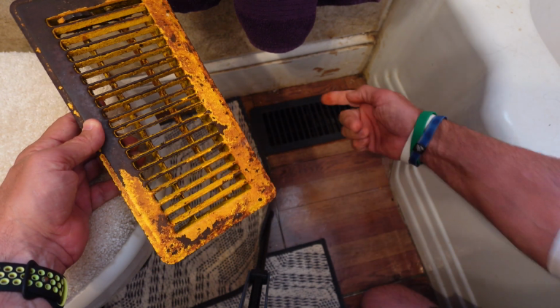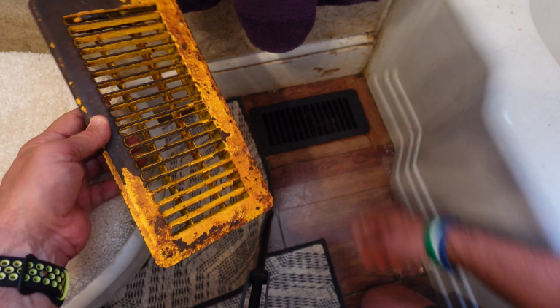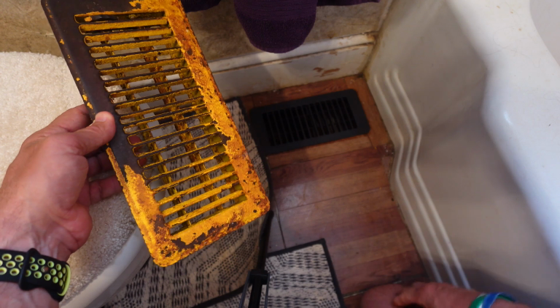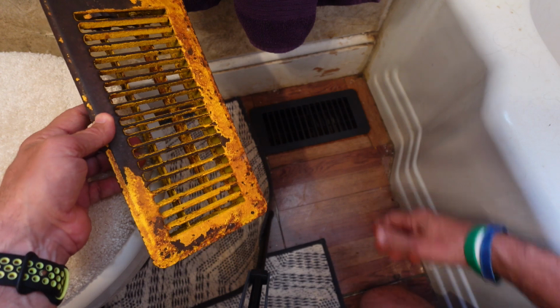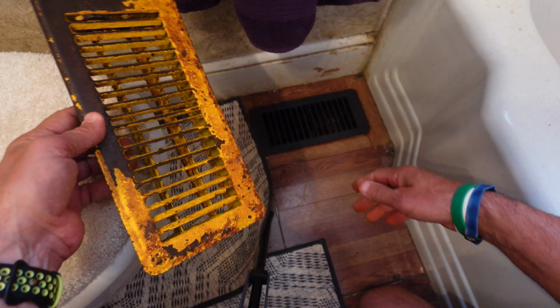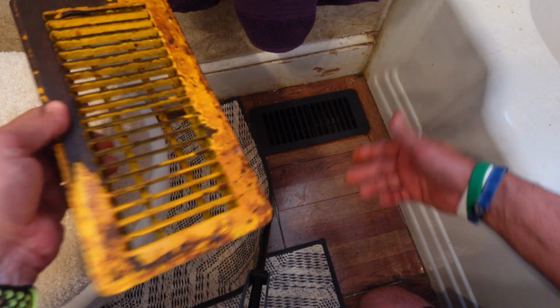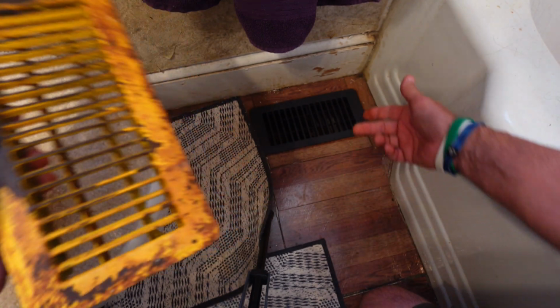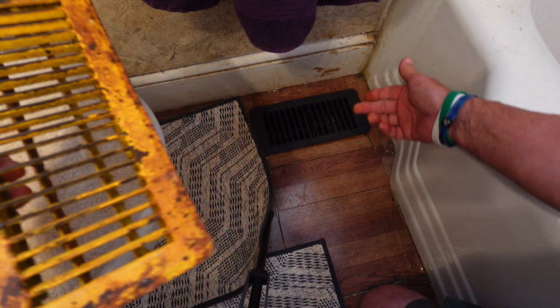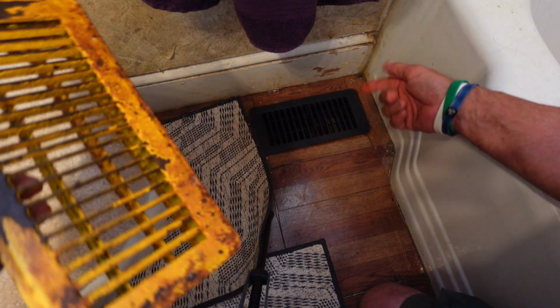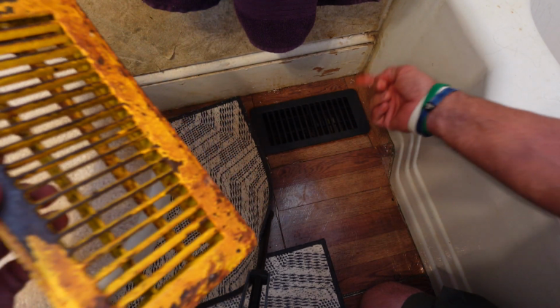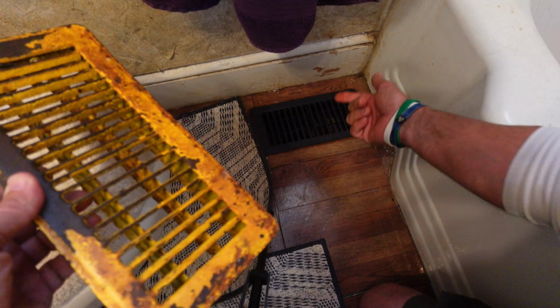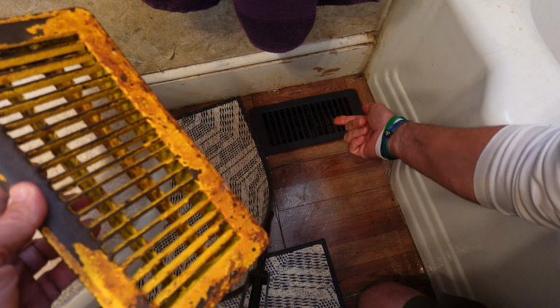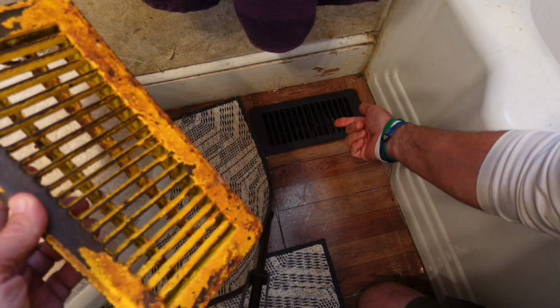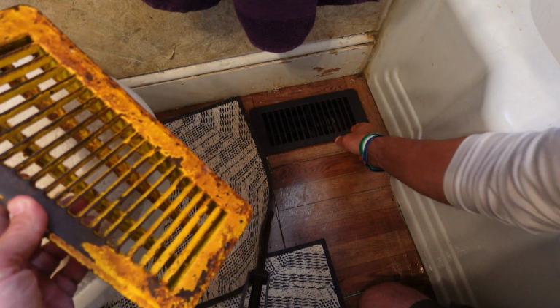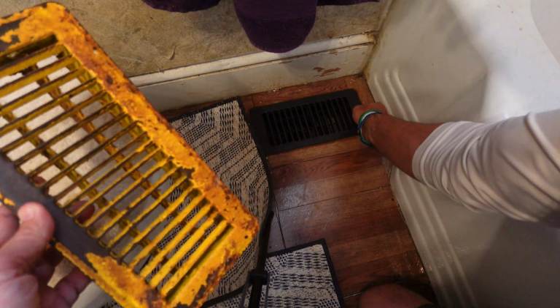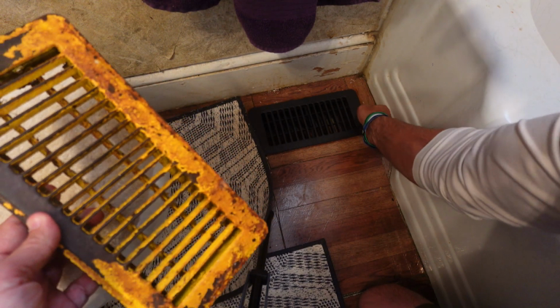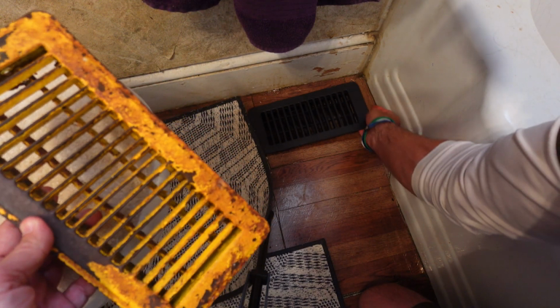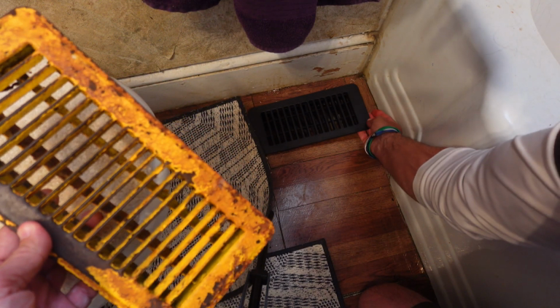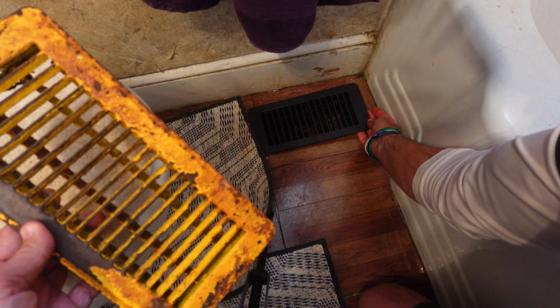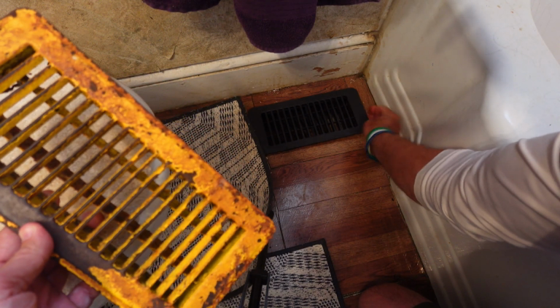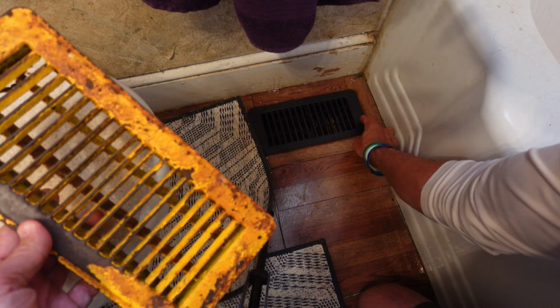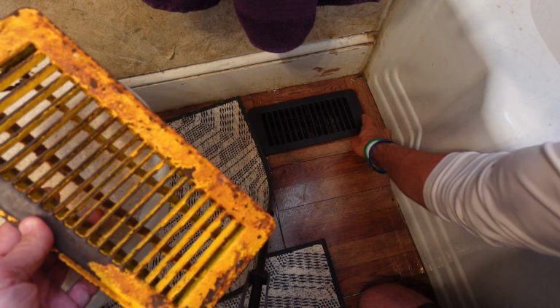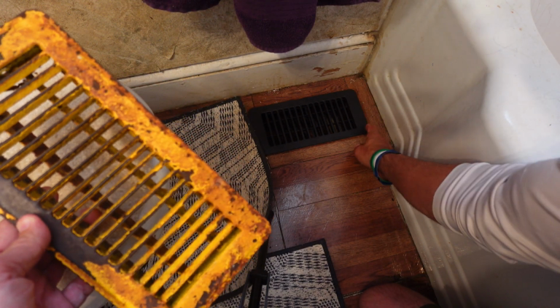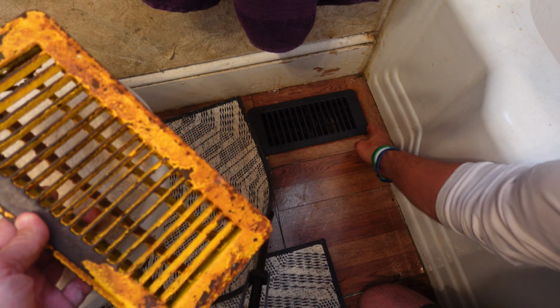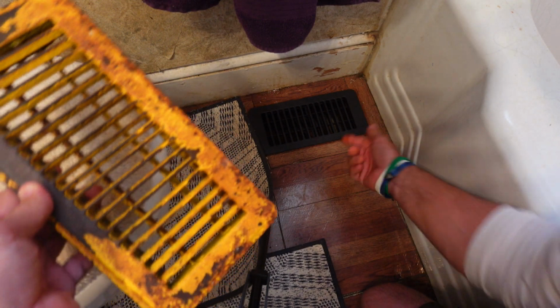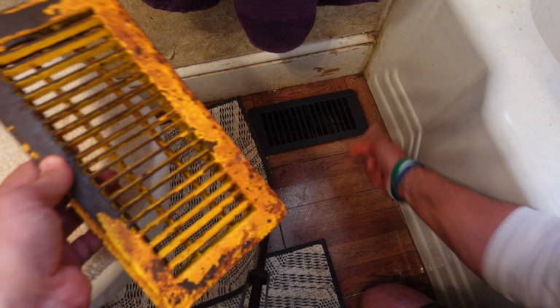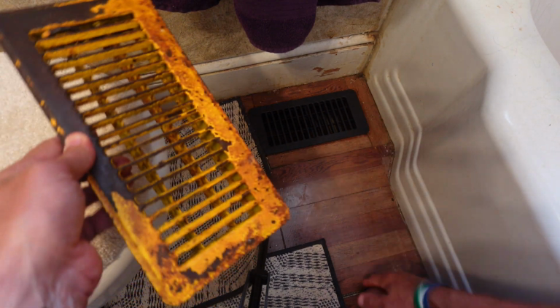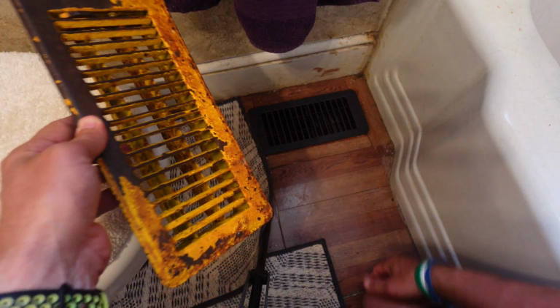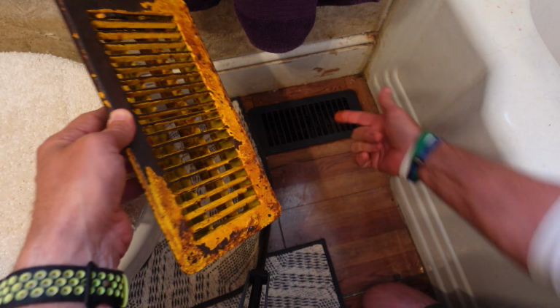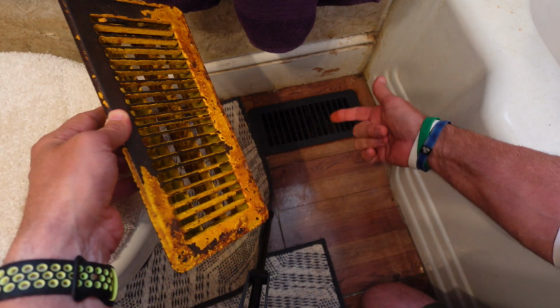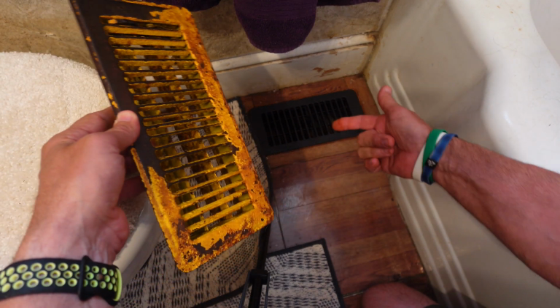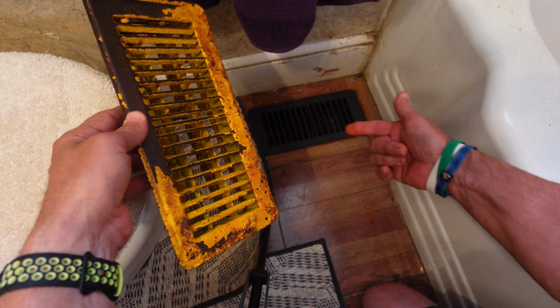So yeah, there it is everybody. That's all I got on the 4x10 plastic floor vents. See you on the next video.